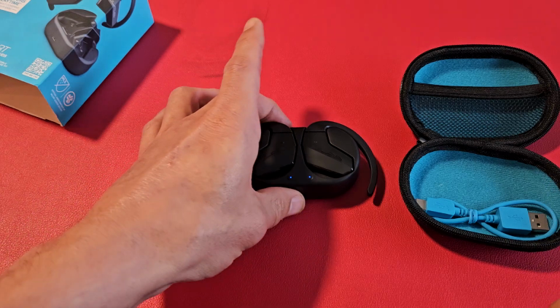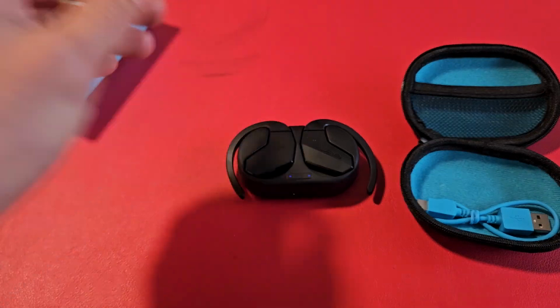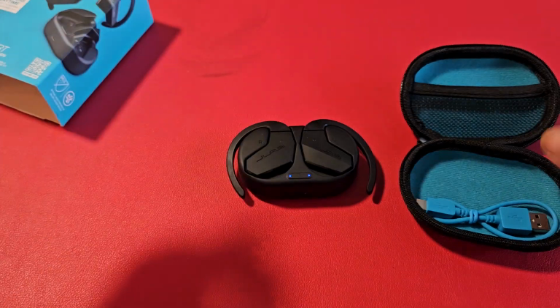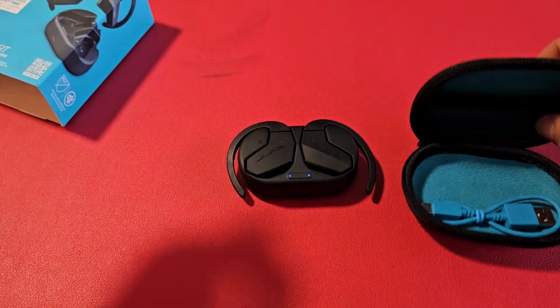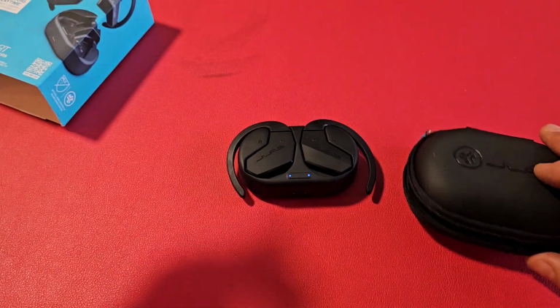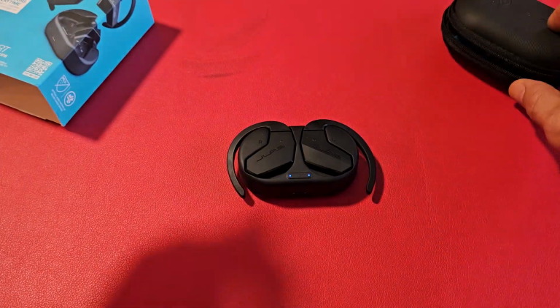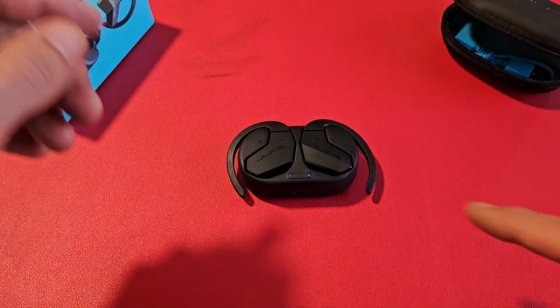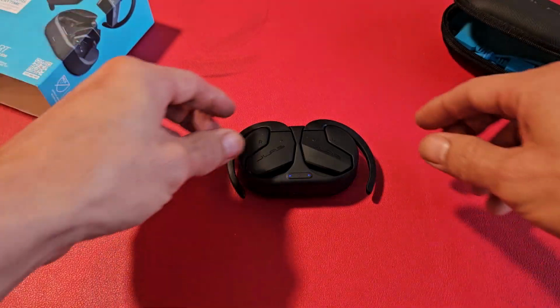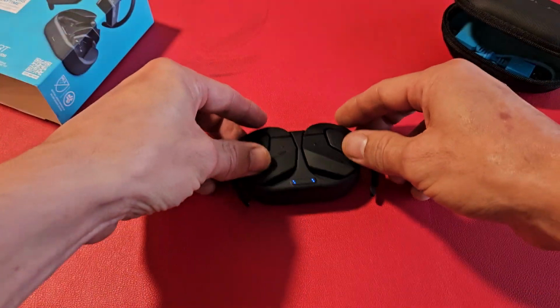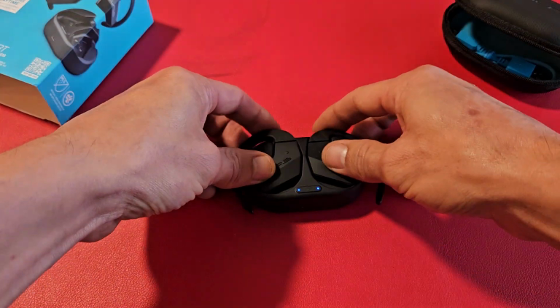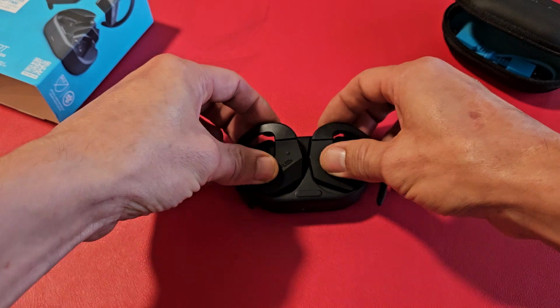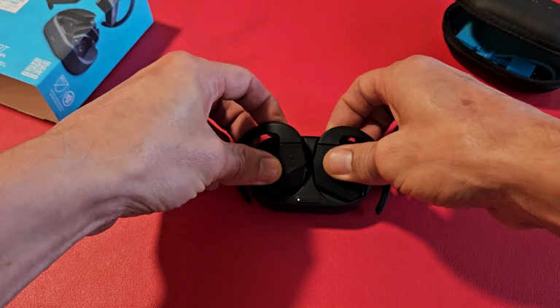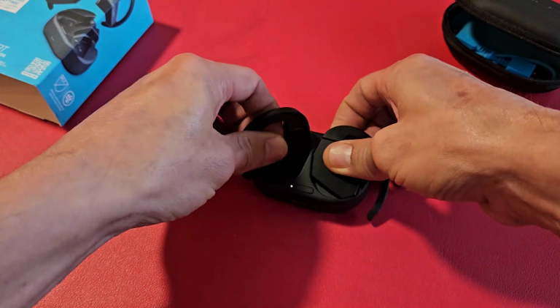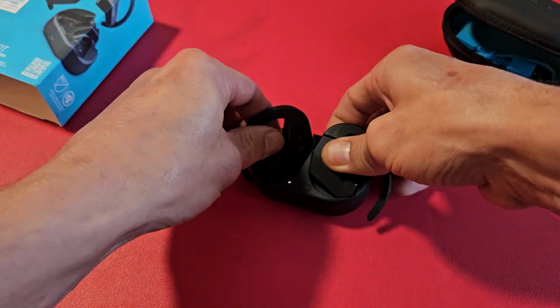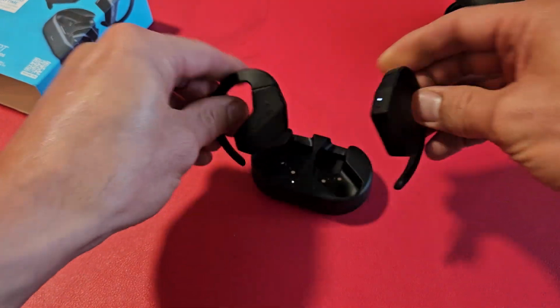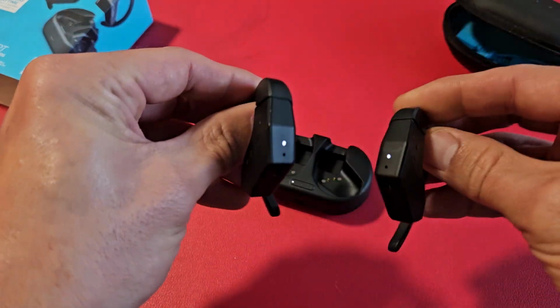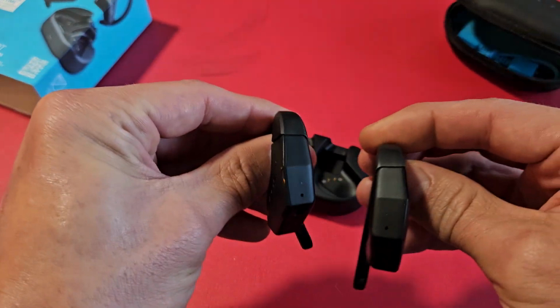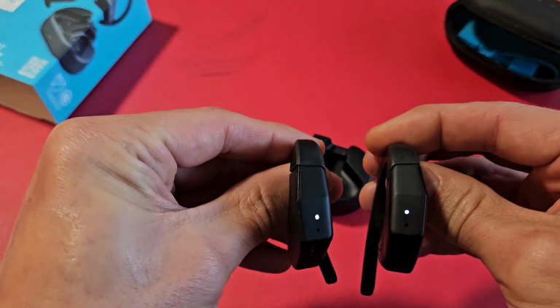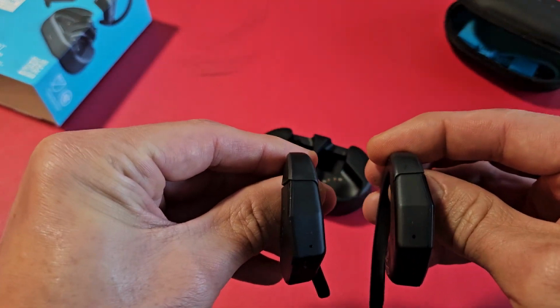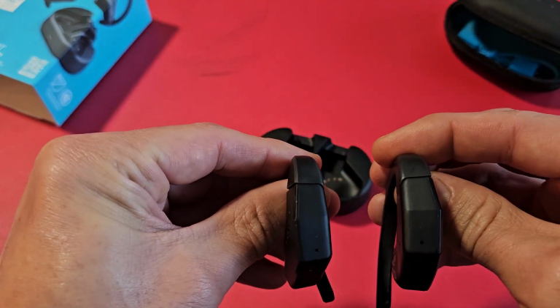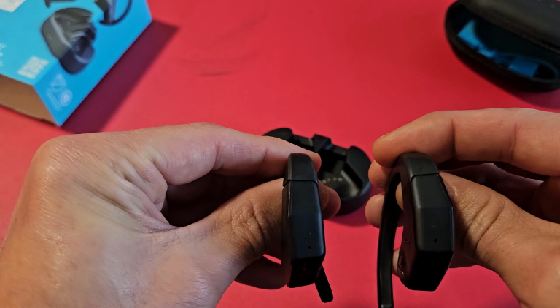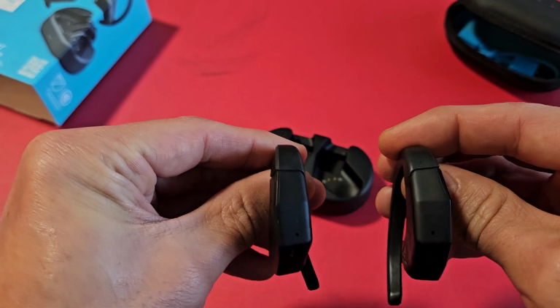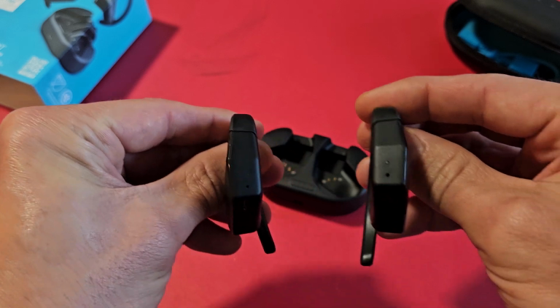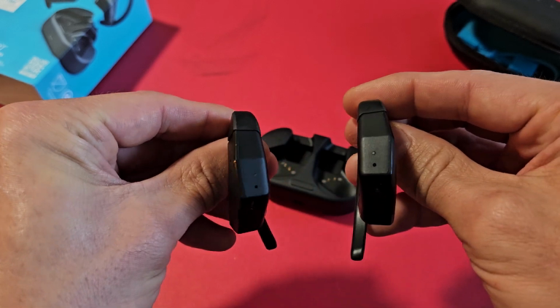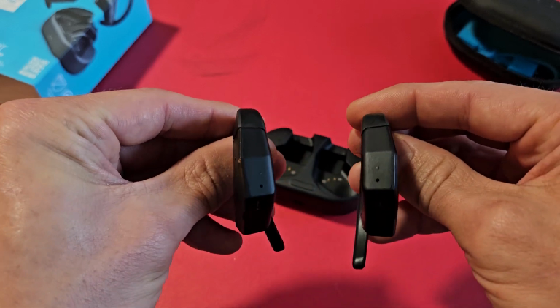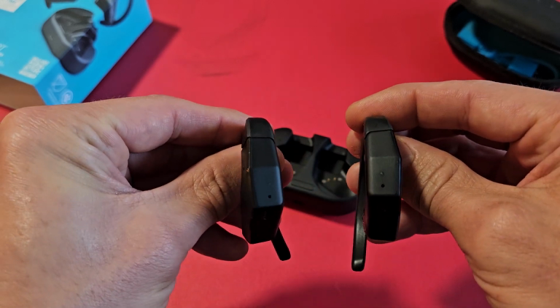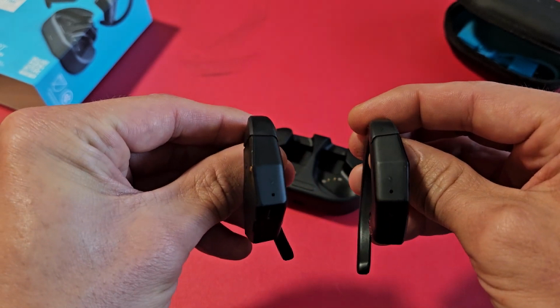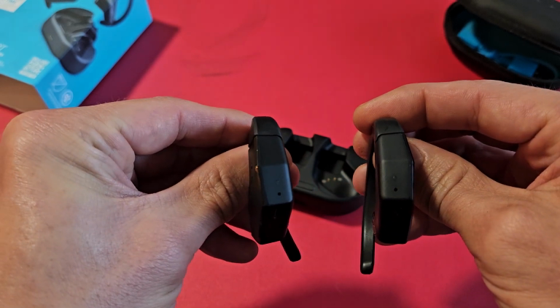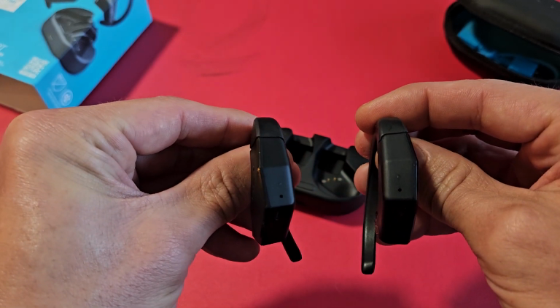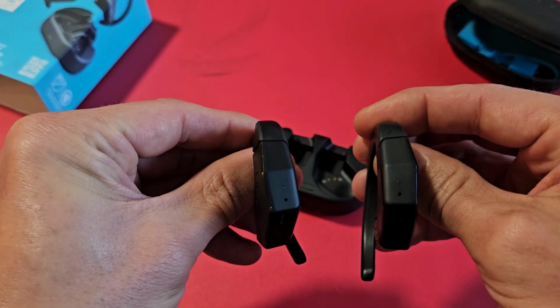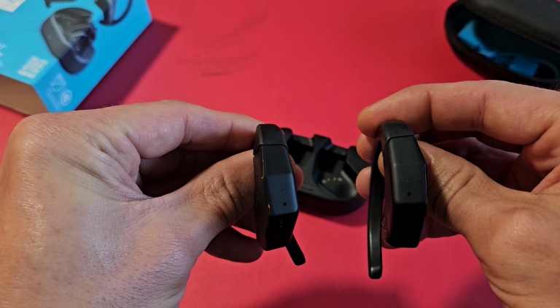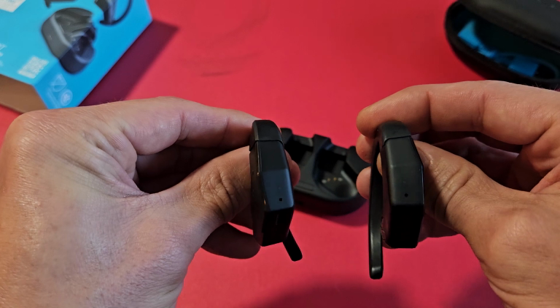So to do a factory reset is very simple. First thing, just note — when I go ahead and take these out, it says Bluetooth that it's connected to one of my phones here, and there's no lights now. It's connected.